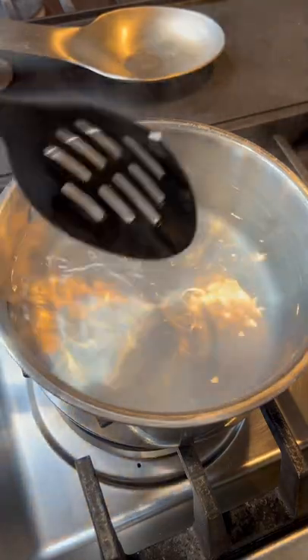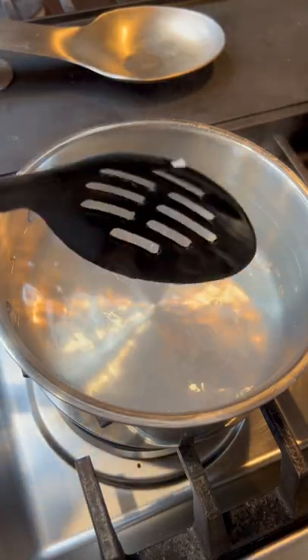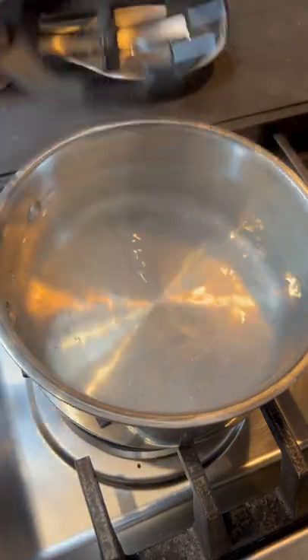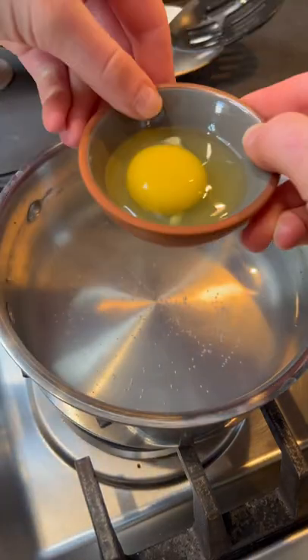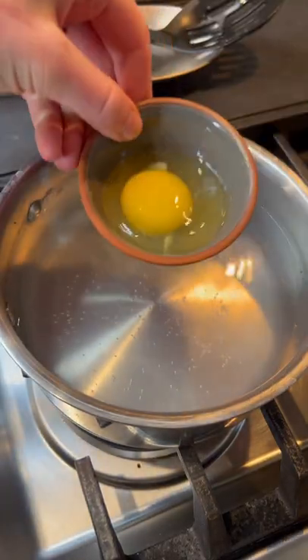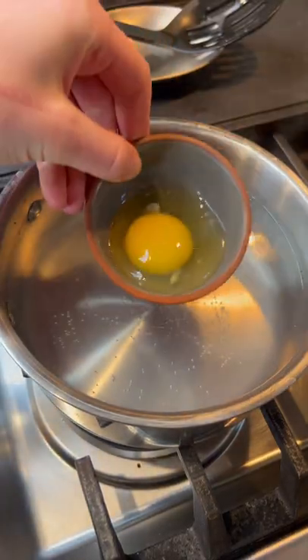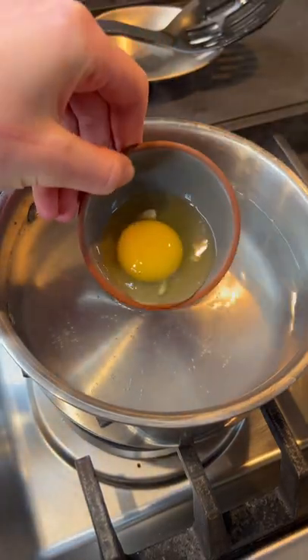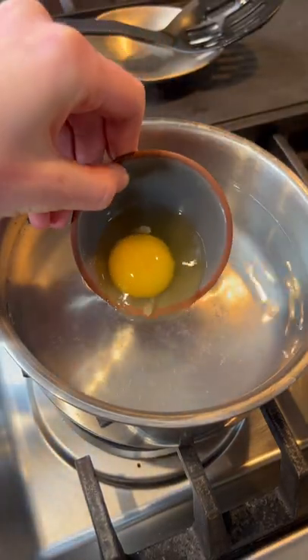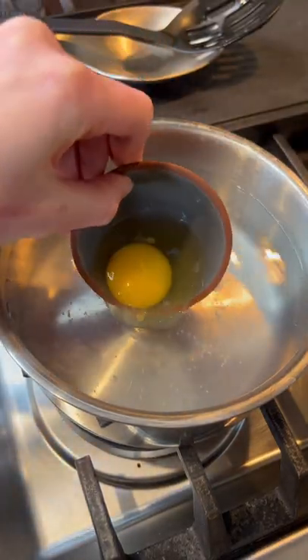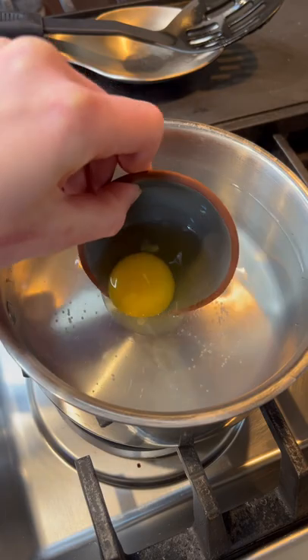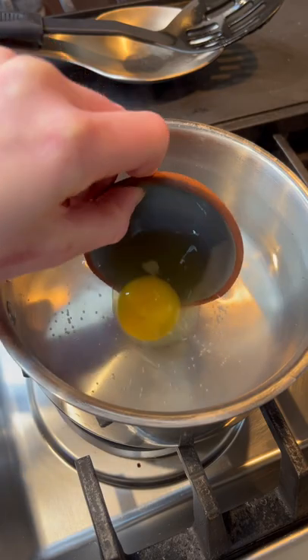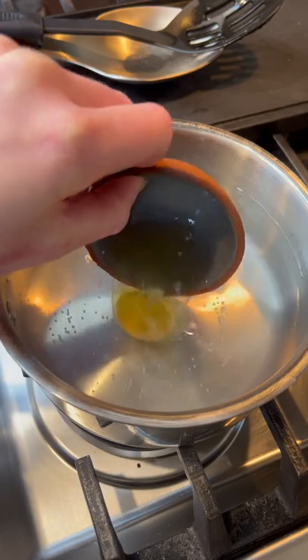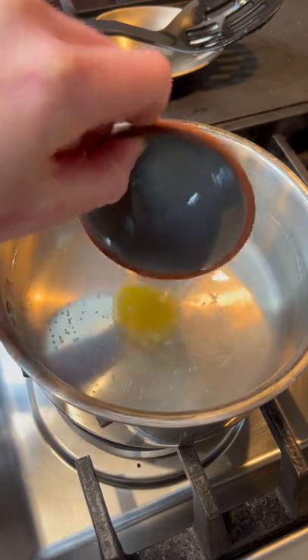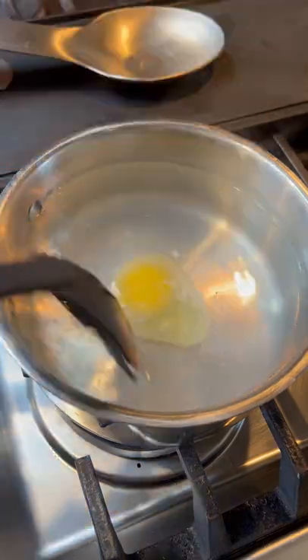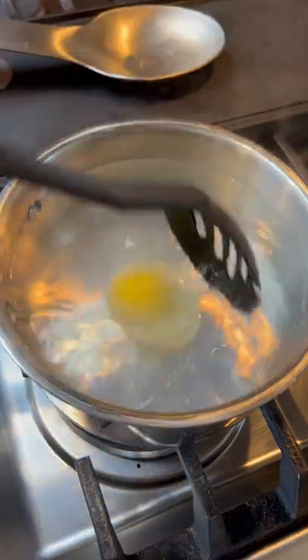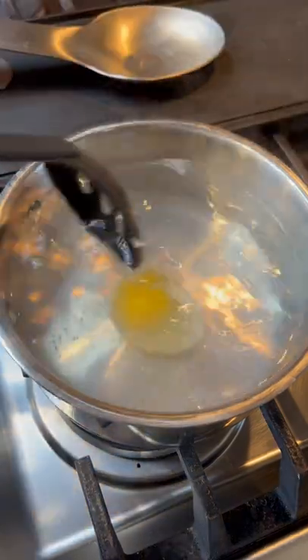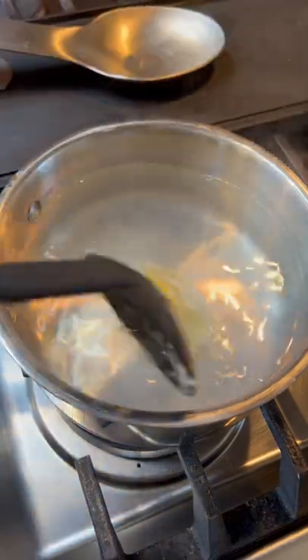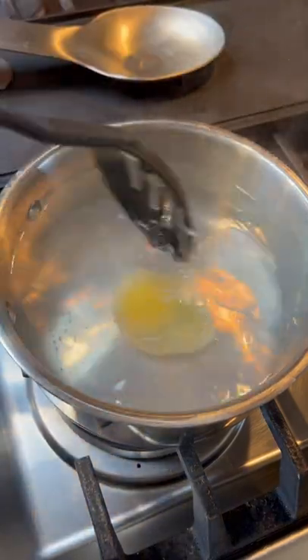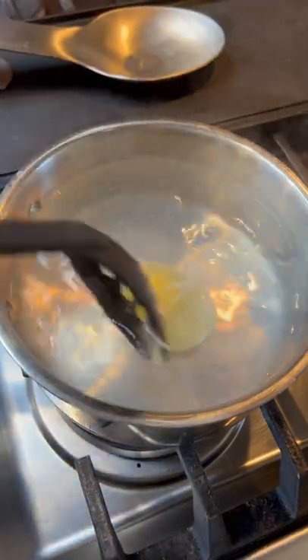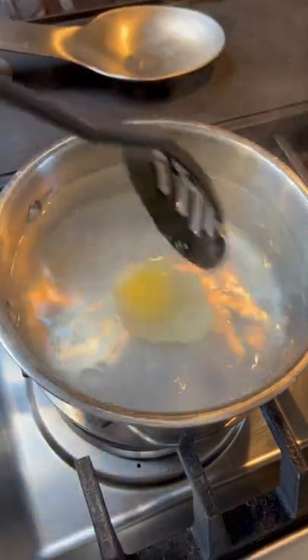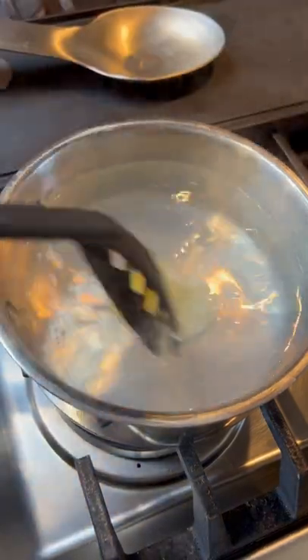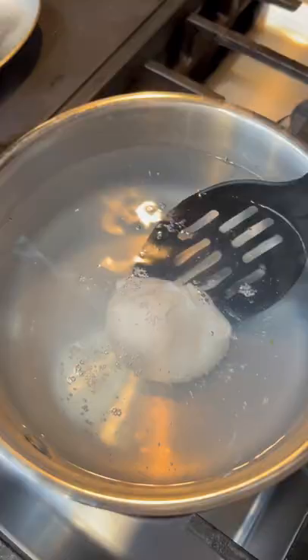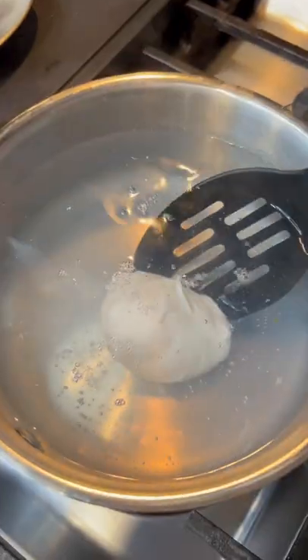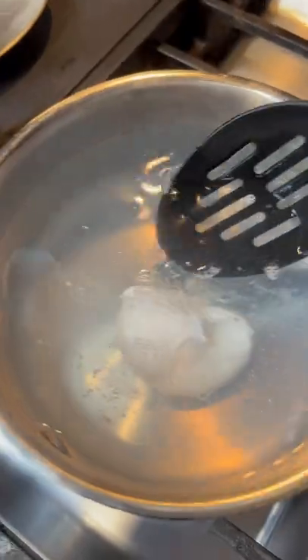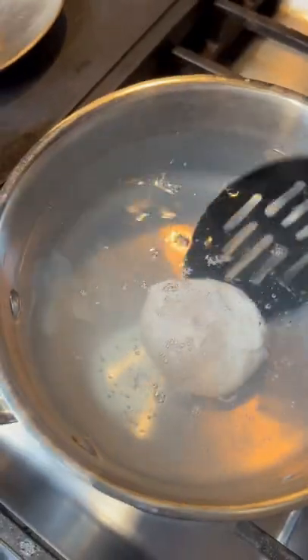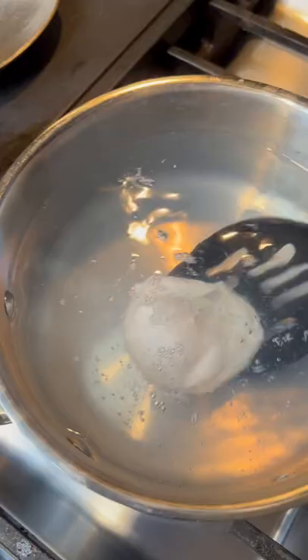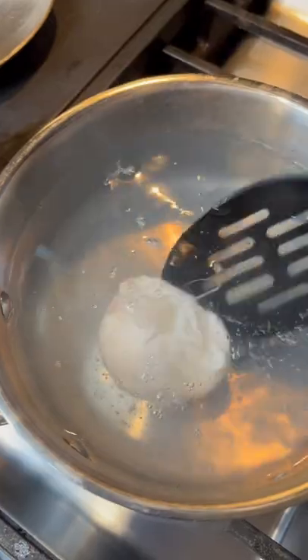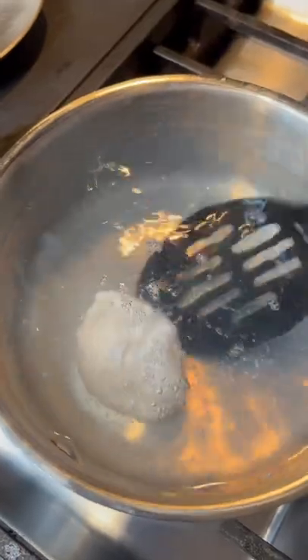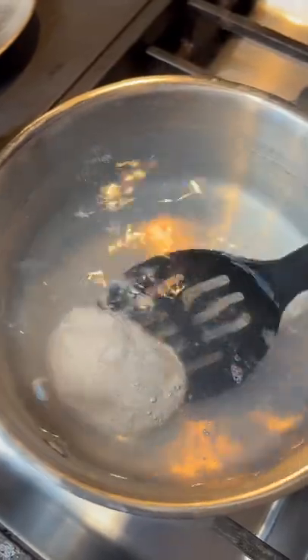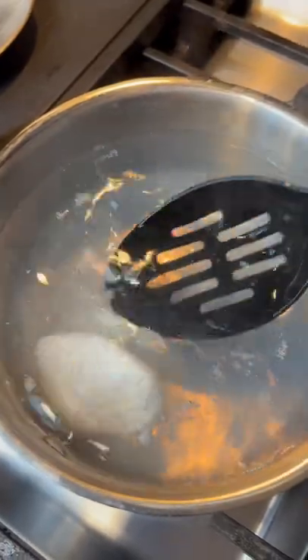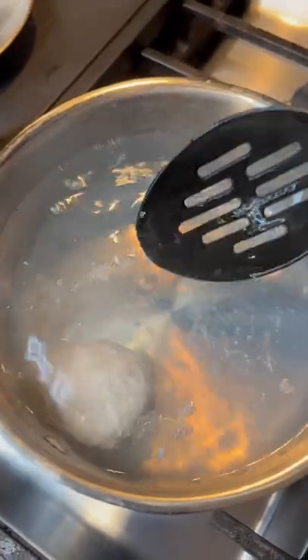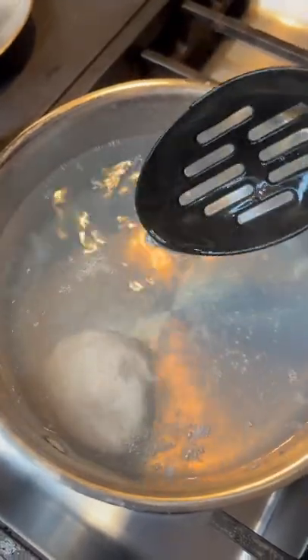Gently swirl the water and in the middle of the swirl slowly lower your egg in. Swirl it a little bit more because I like the shape it gives, and then once the whites form, lift it from the bottom so it doesn't stick.